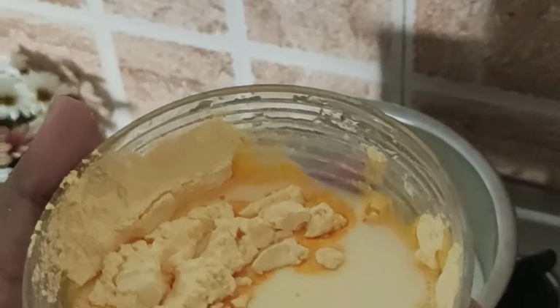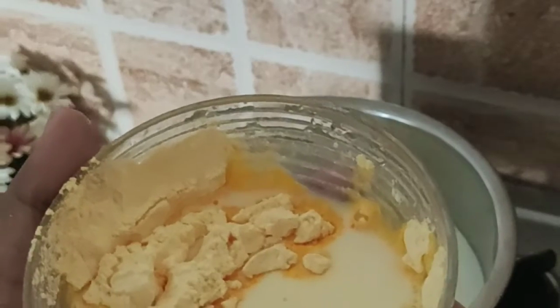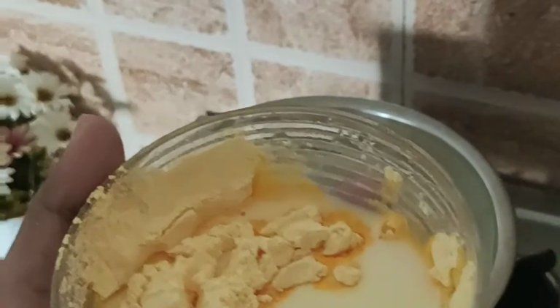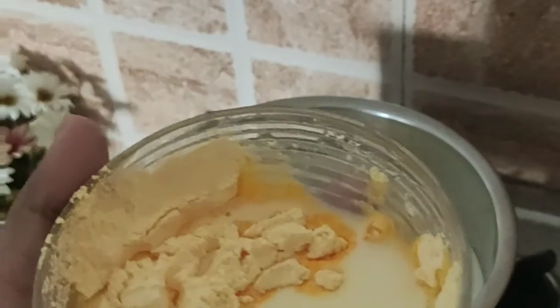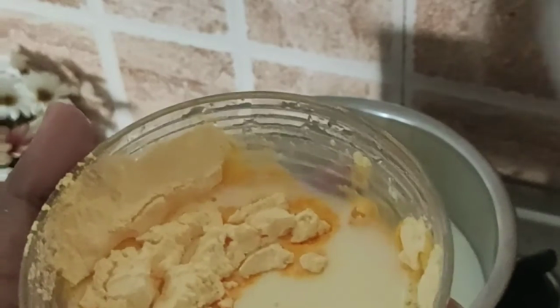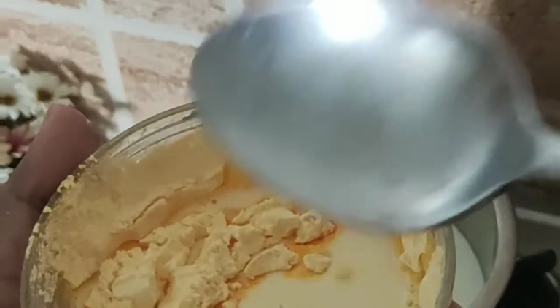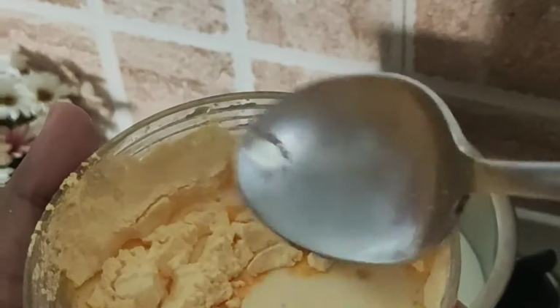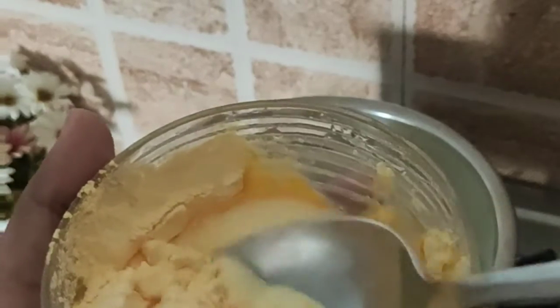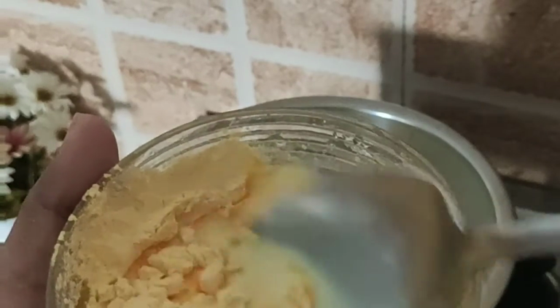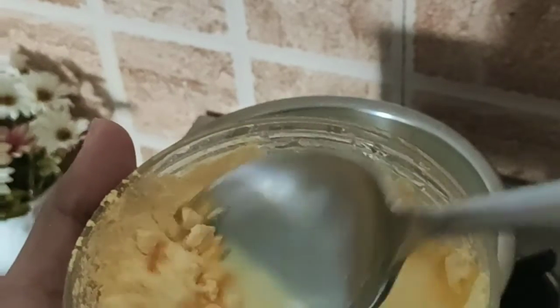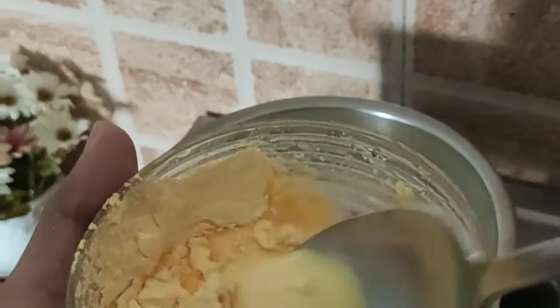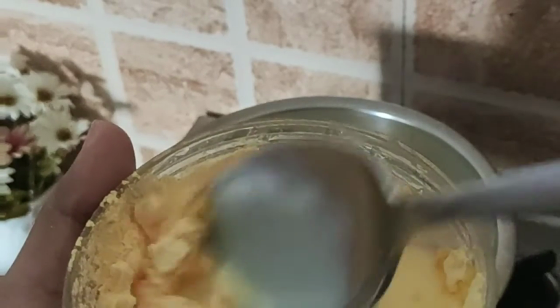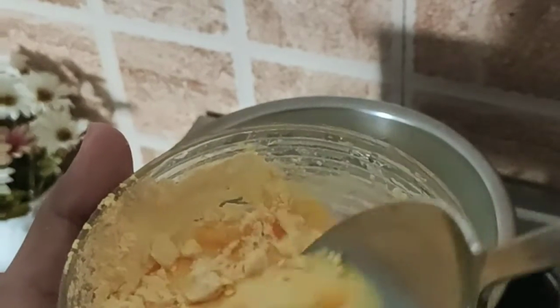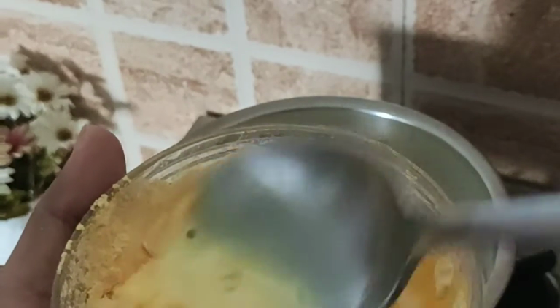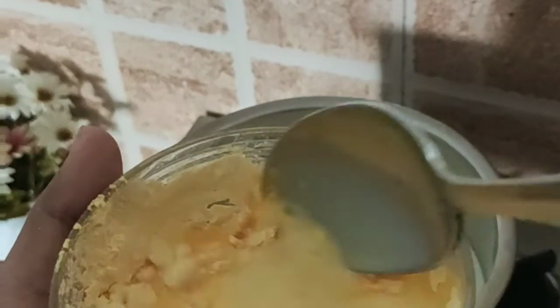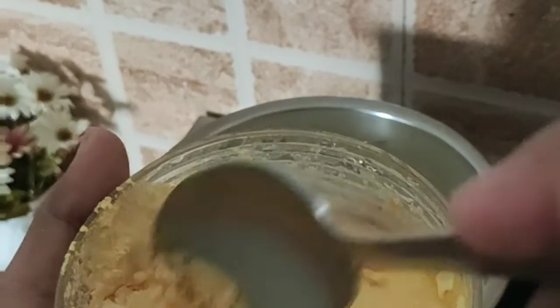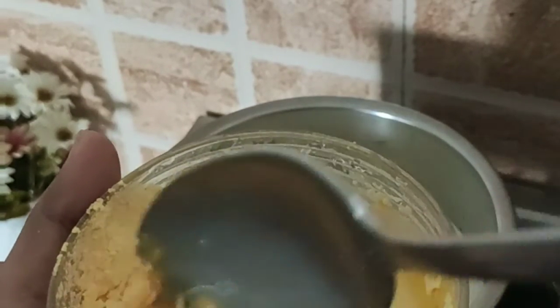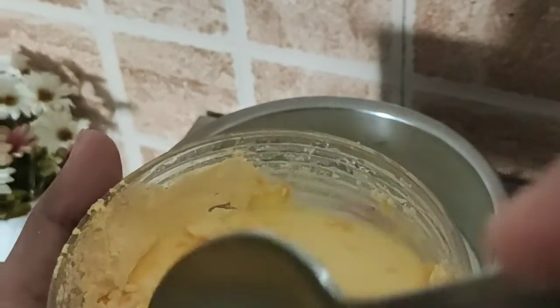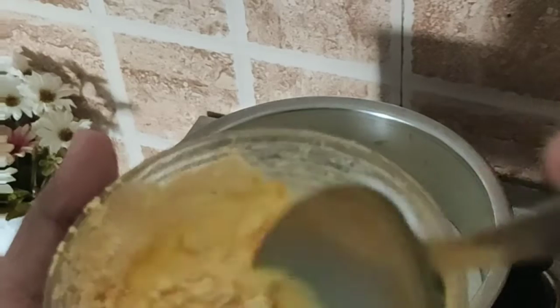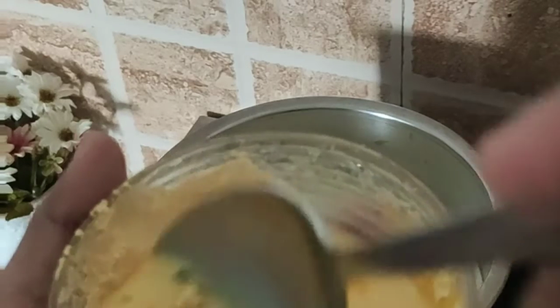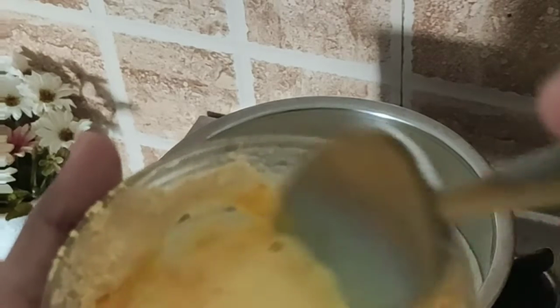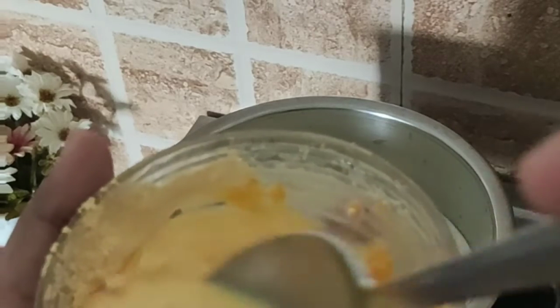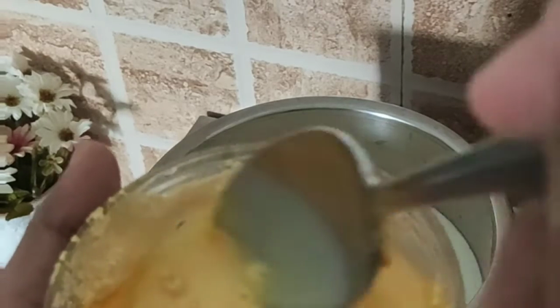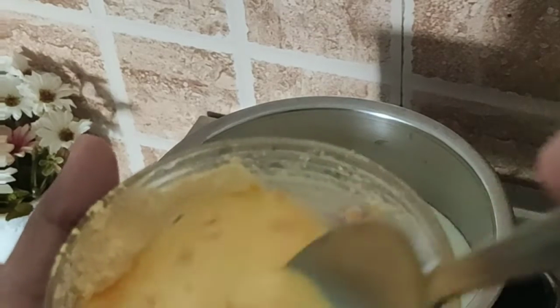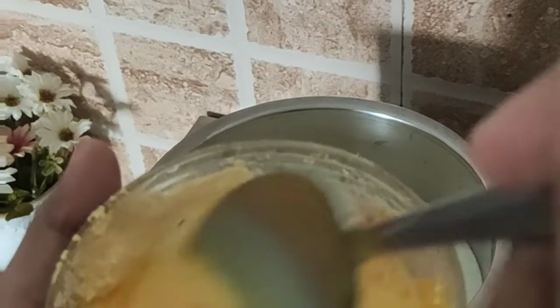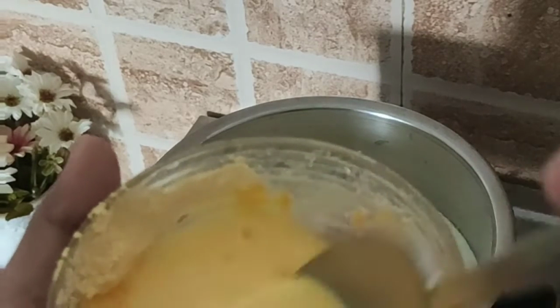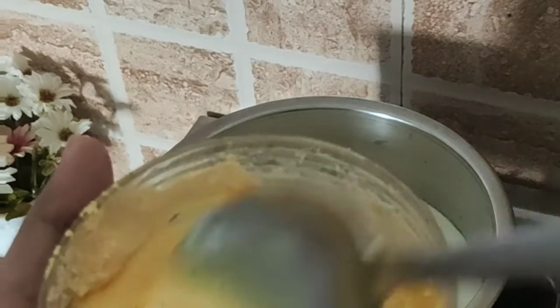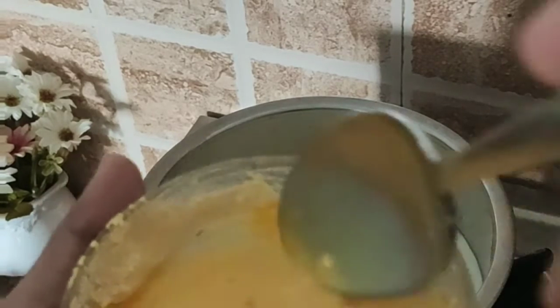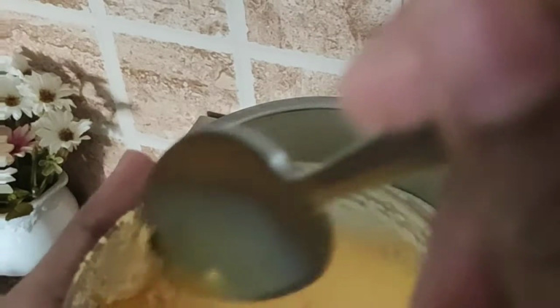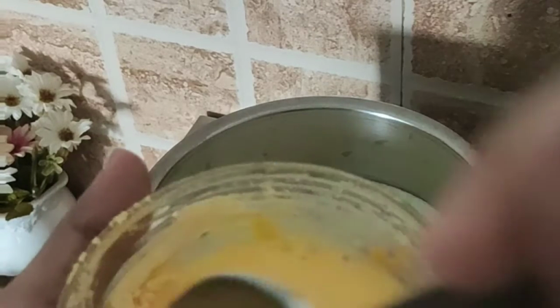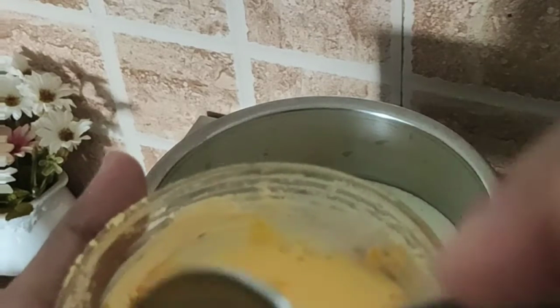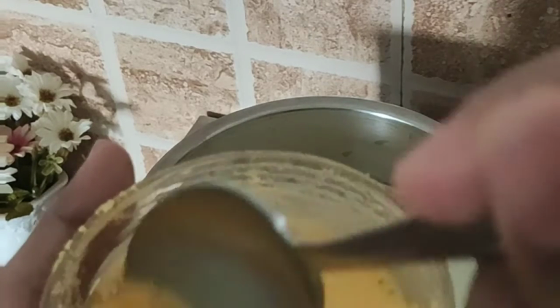Taking three to four tablespoons of vanilla custard powder, mixing it with cold milk first, and then adding it to the boiling milk.